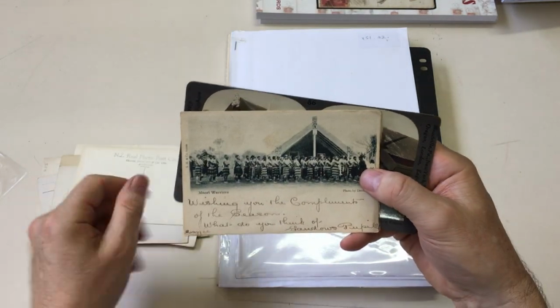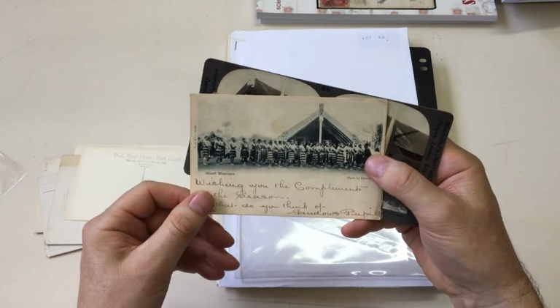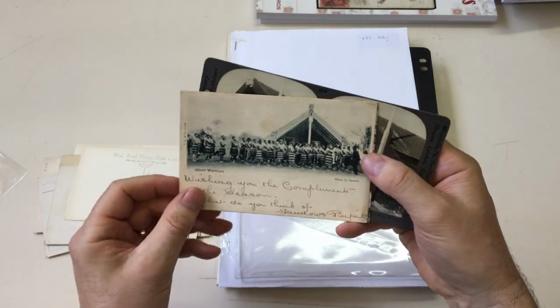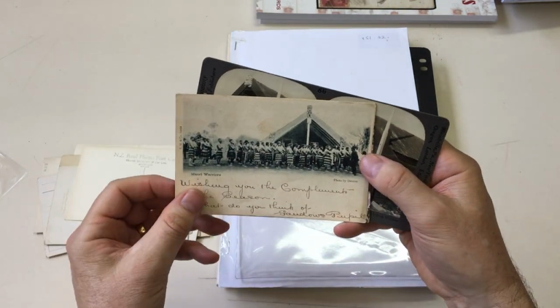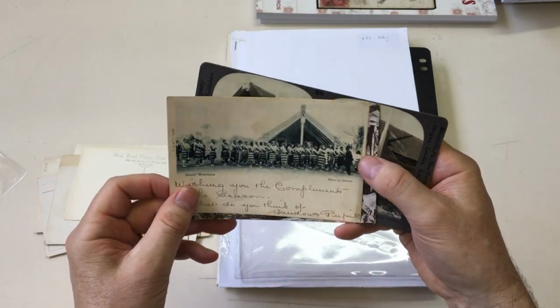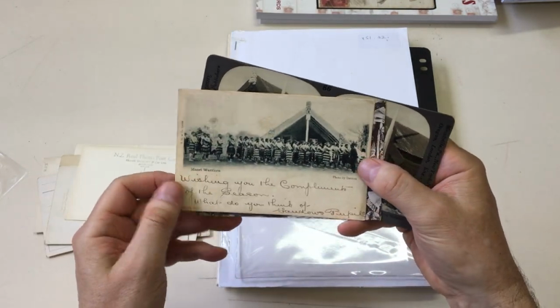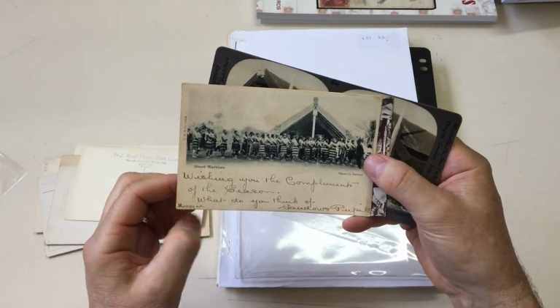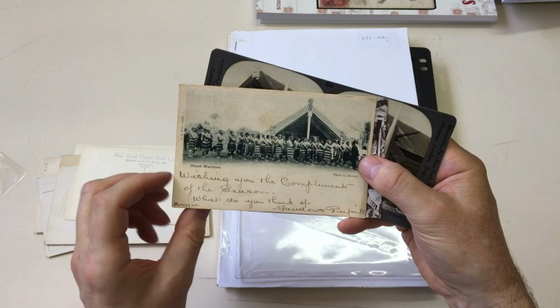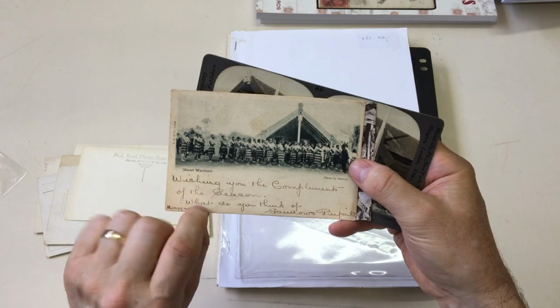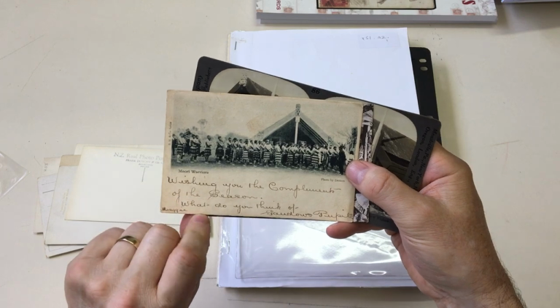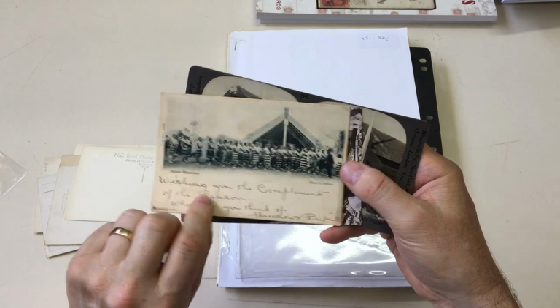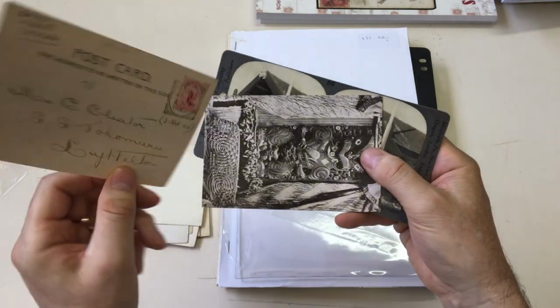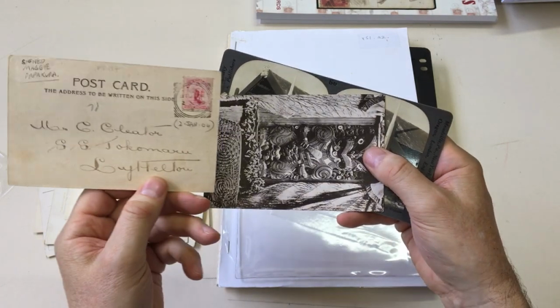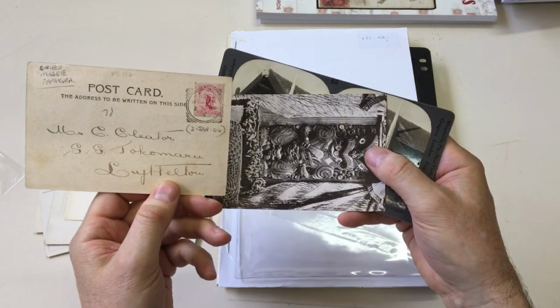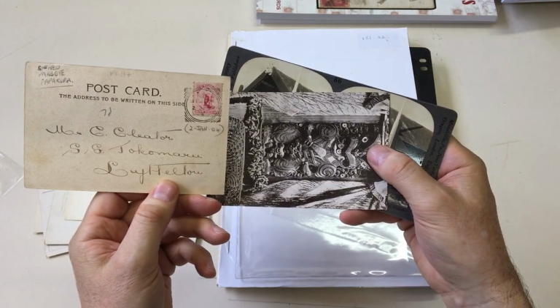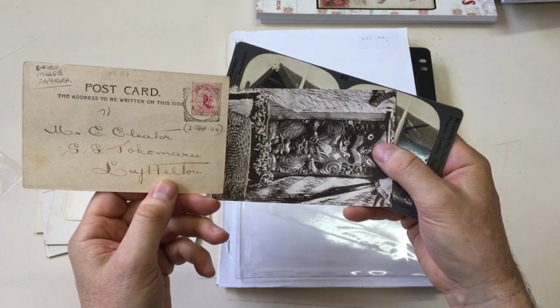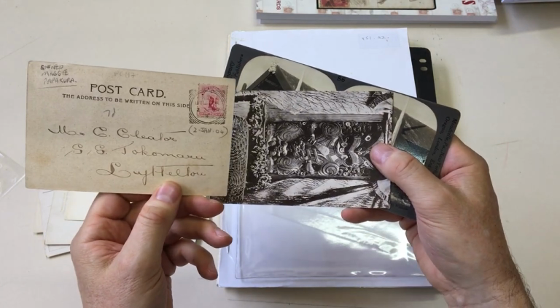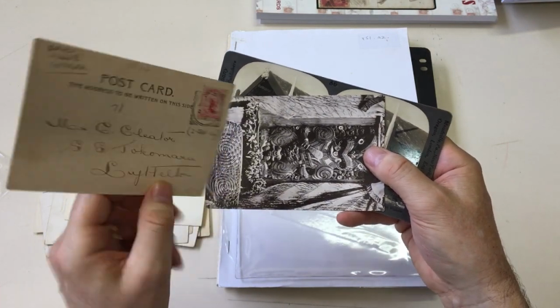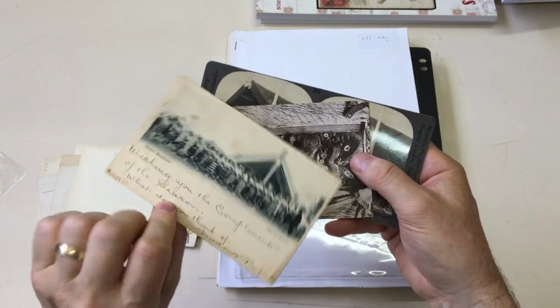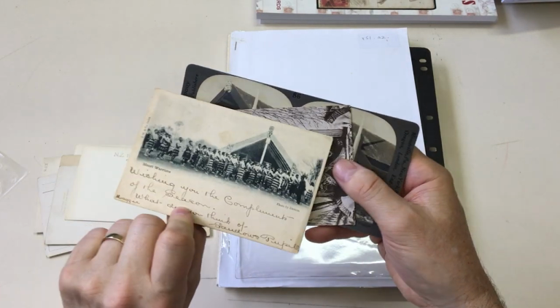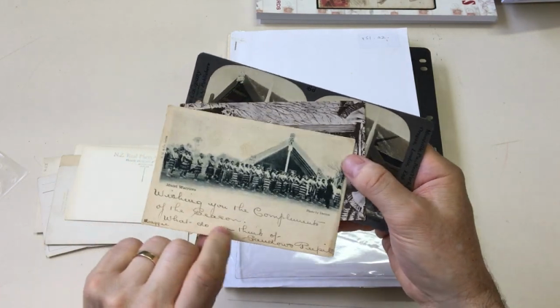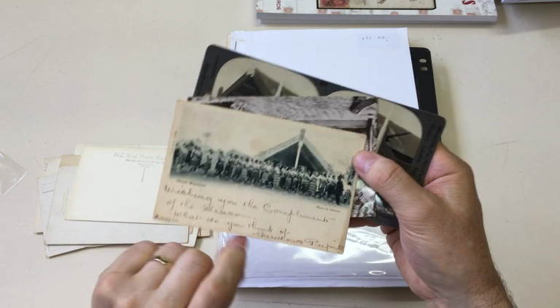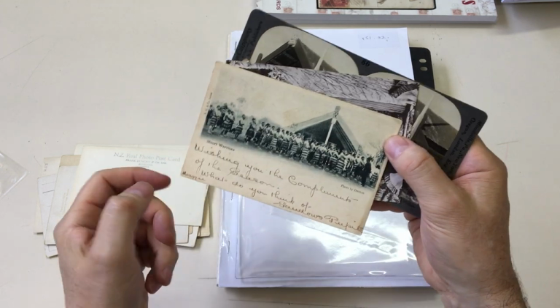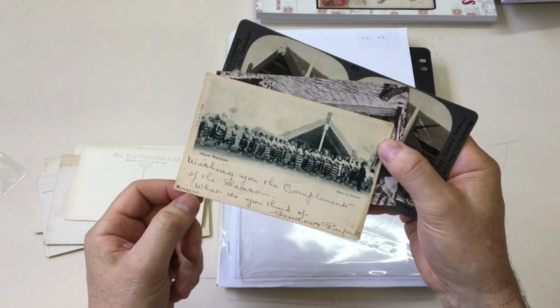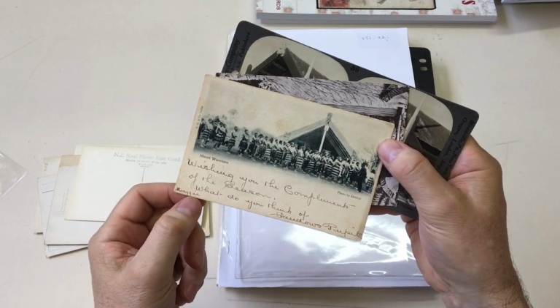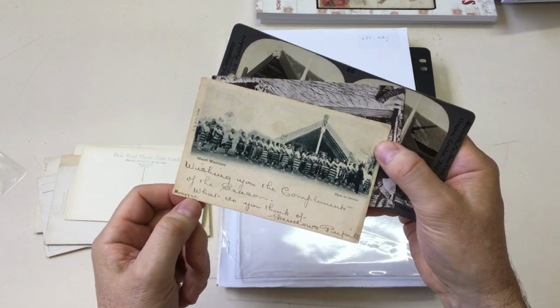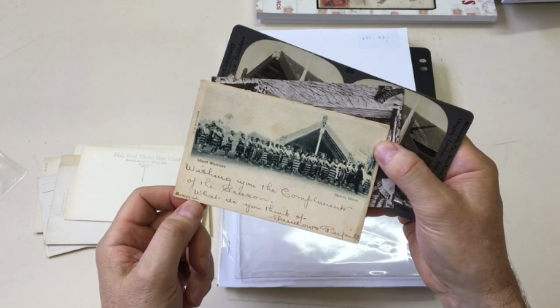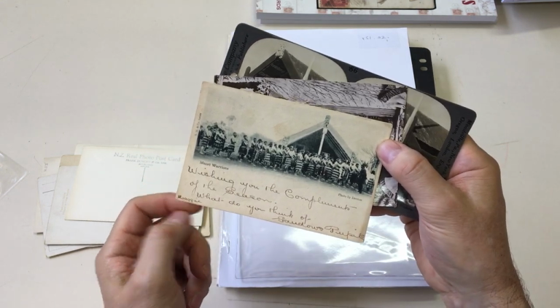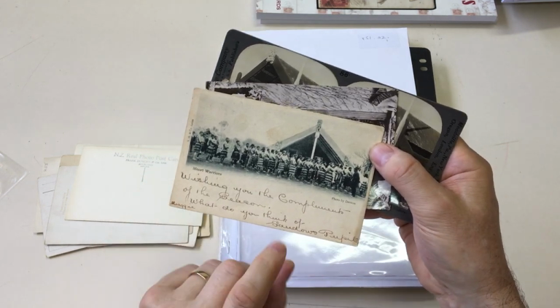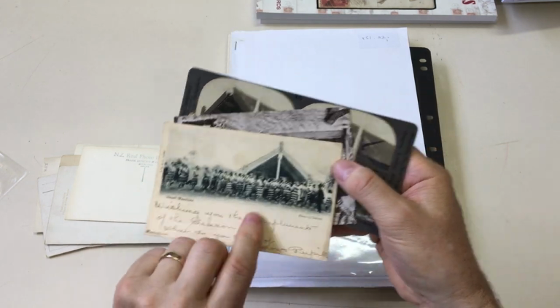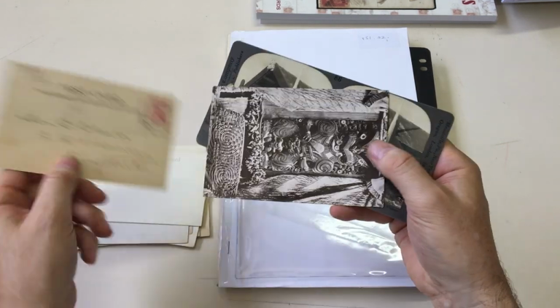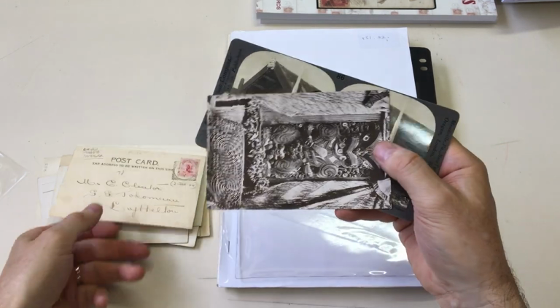Maori warriors. Photo by Denton. And divided back. Signed Maggie — Maggie Papakura. One of the famous guides.